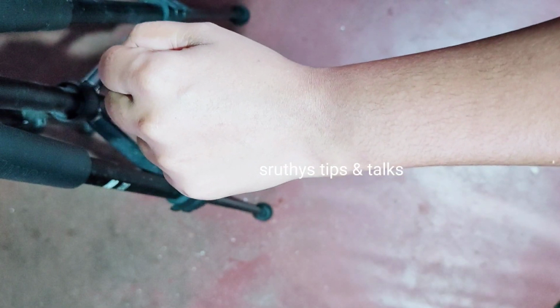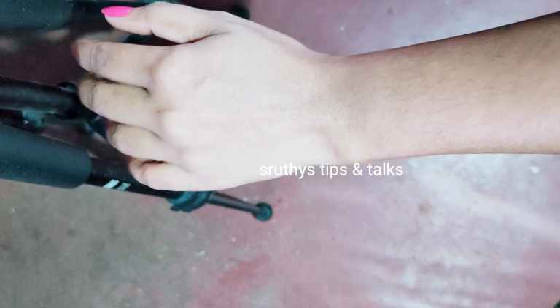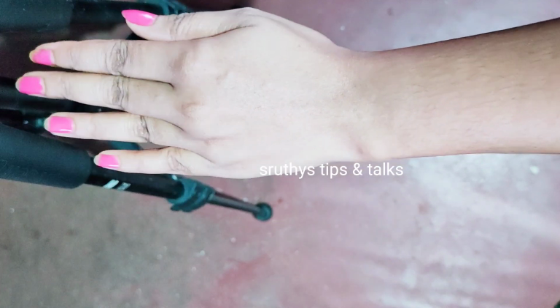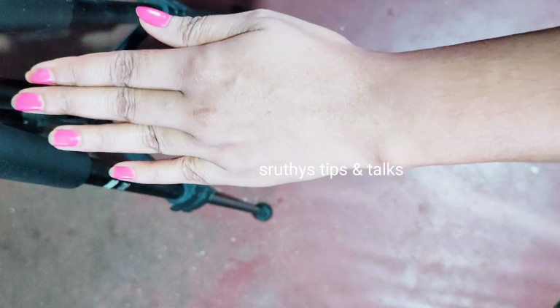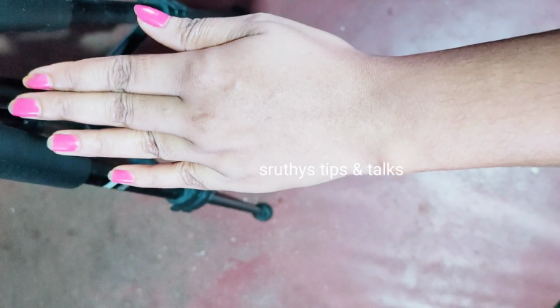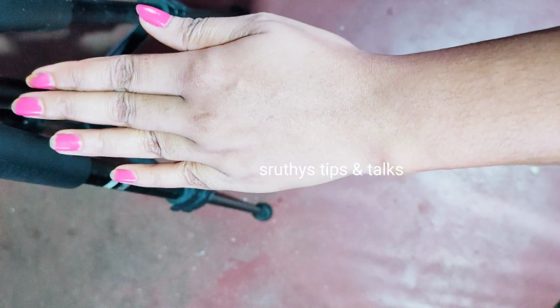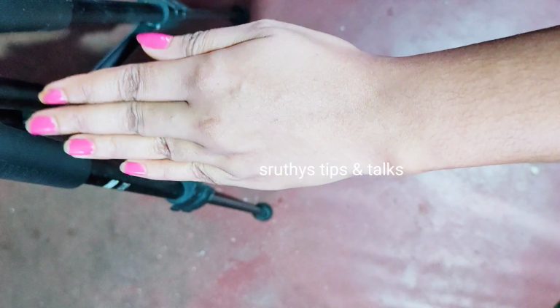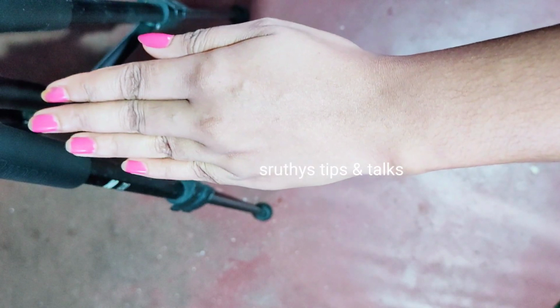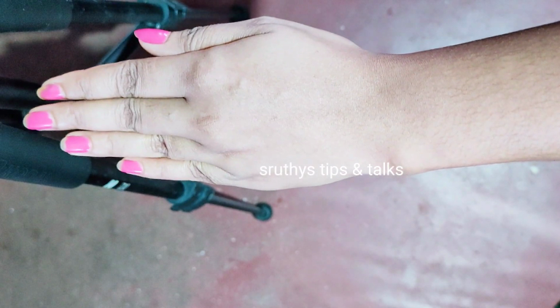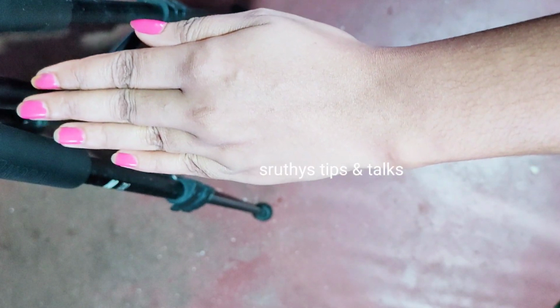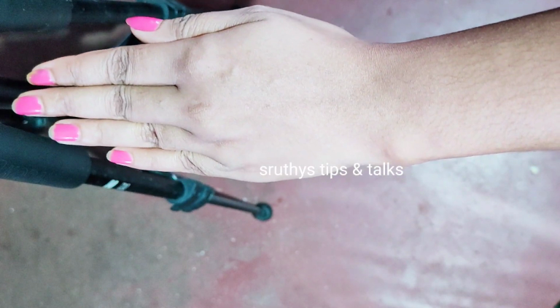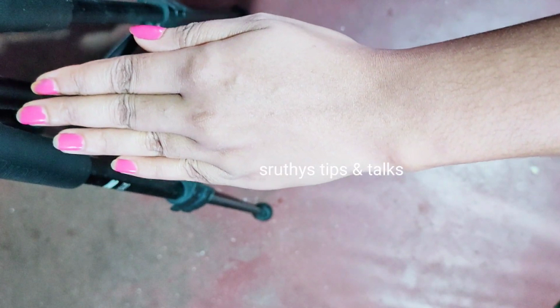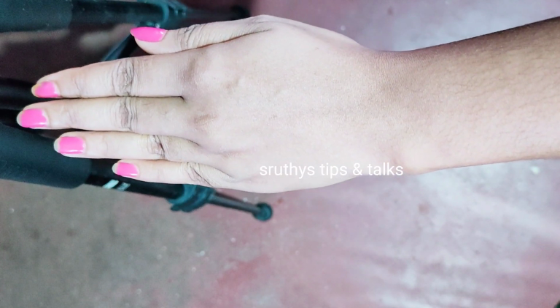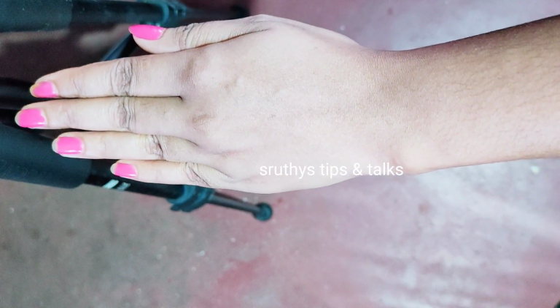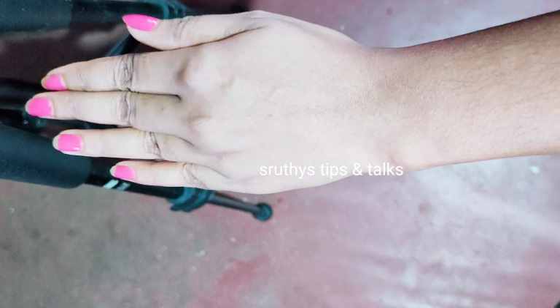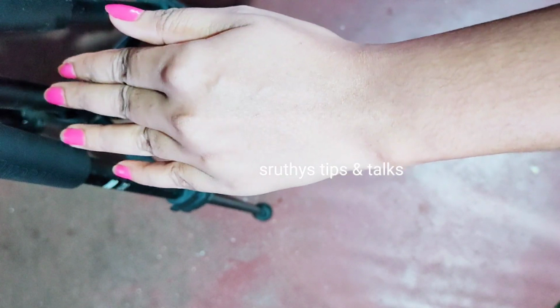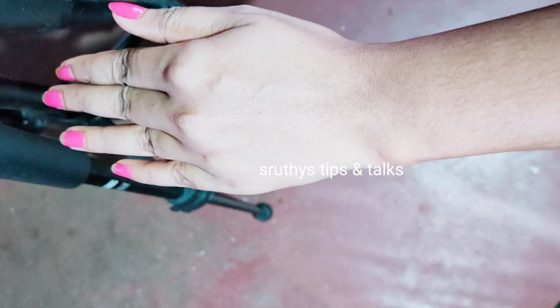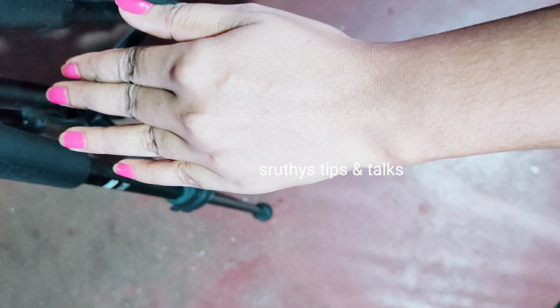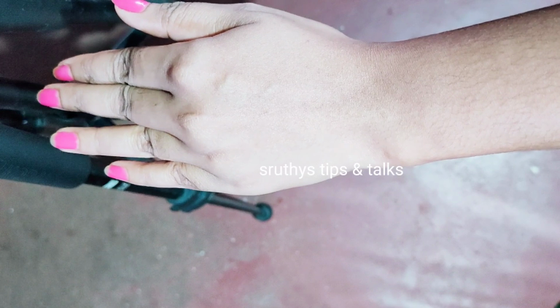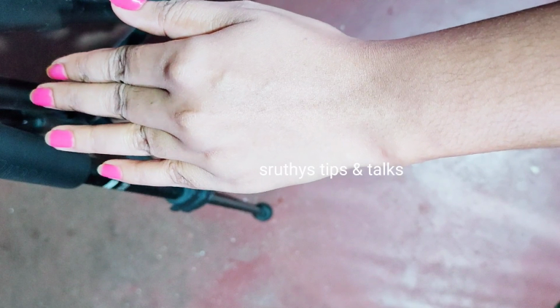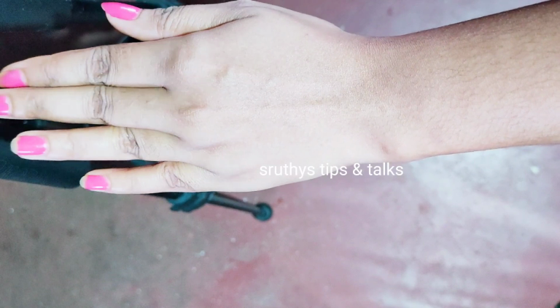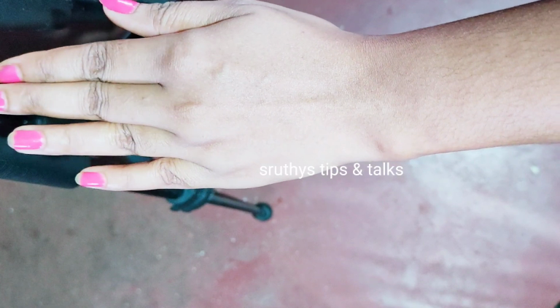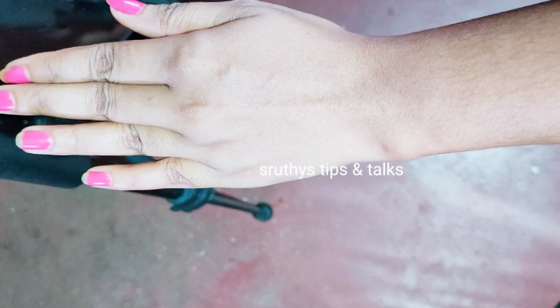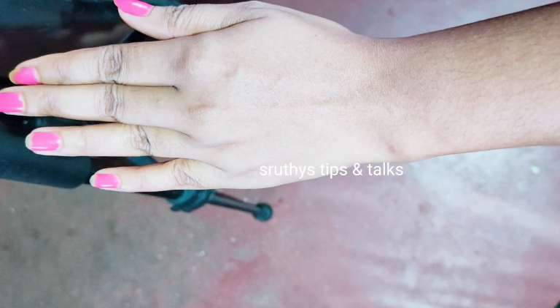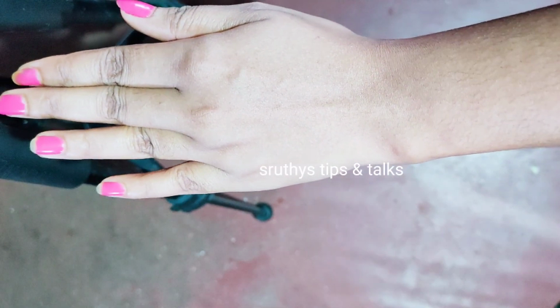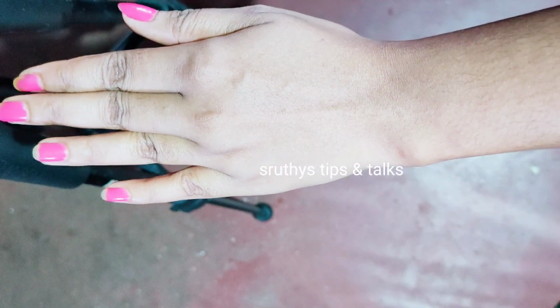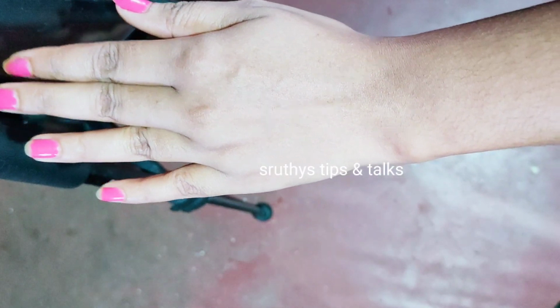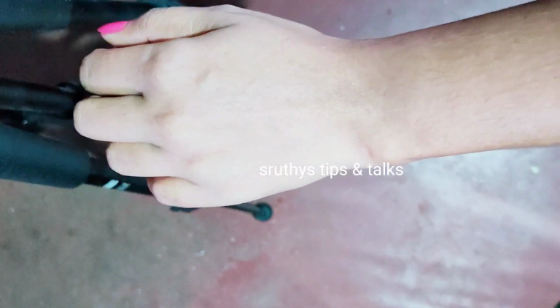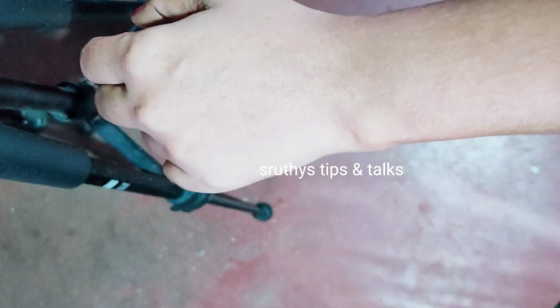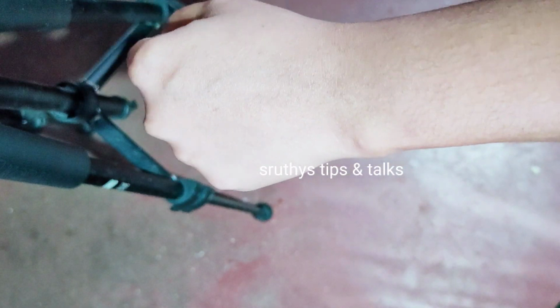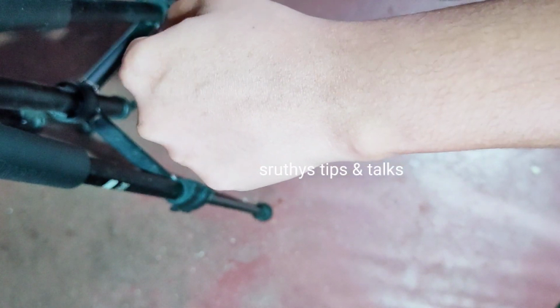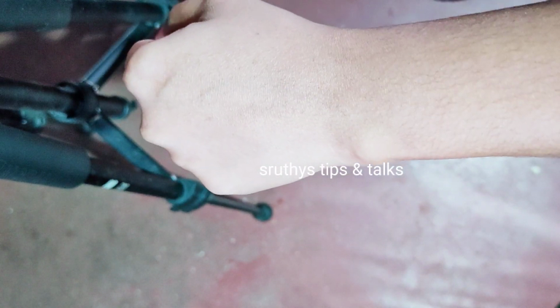We are going to change the whole way to use this. We are going to show you how to apply it on the face.